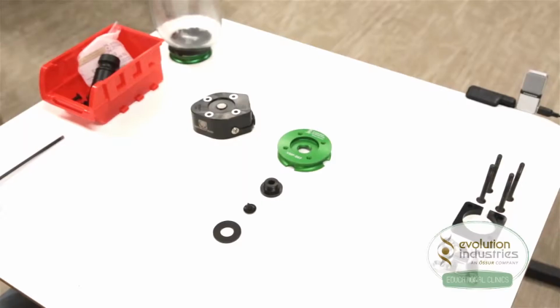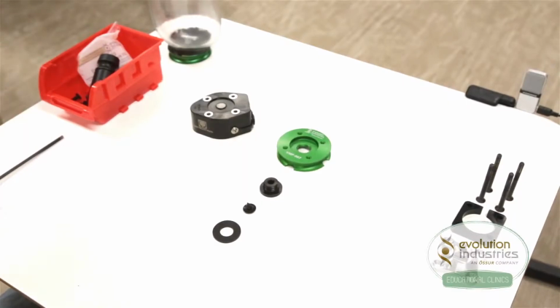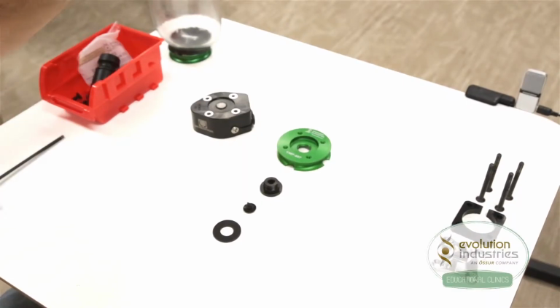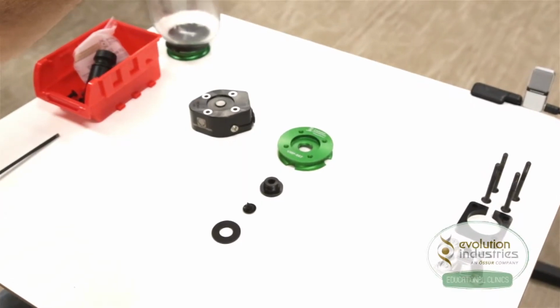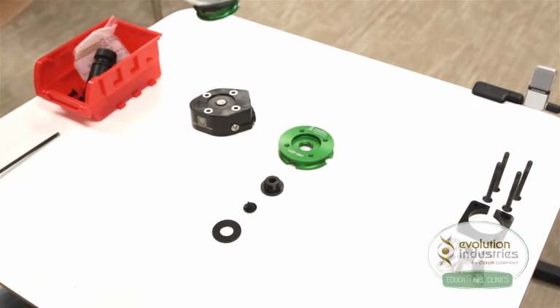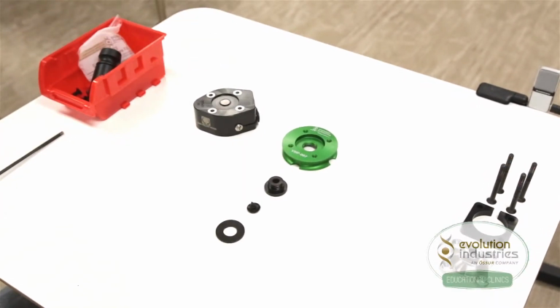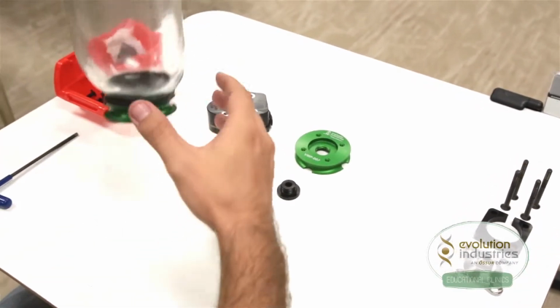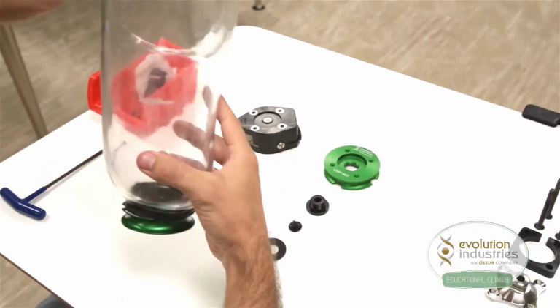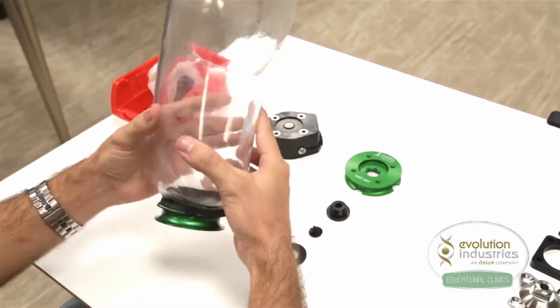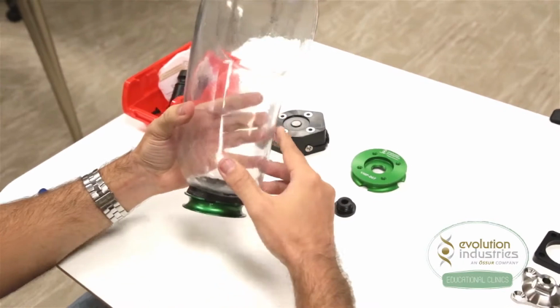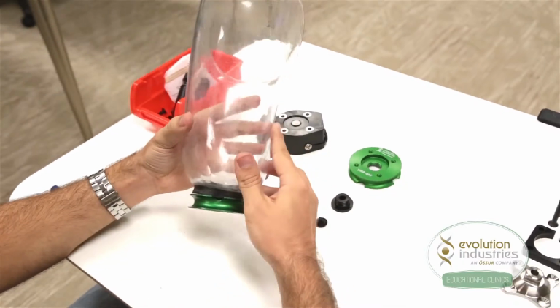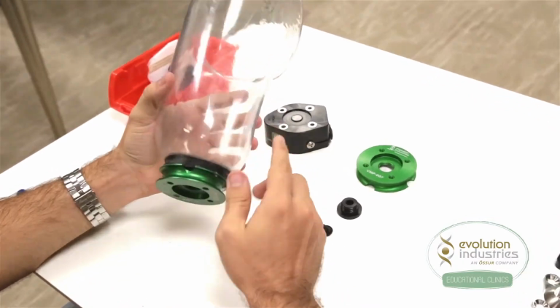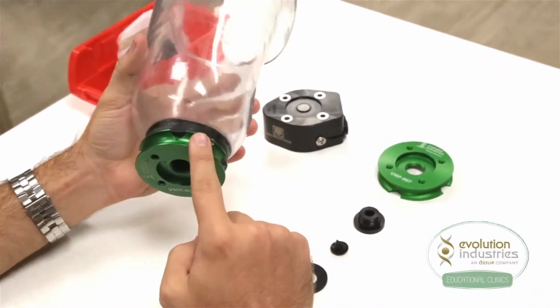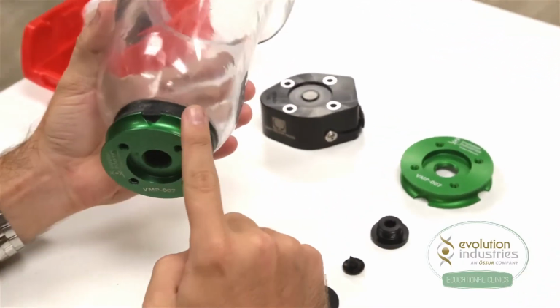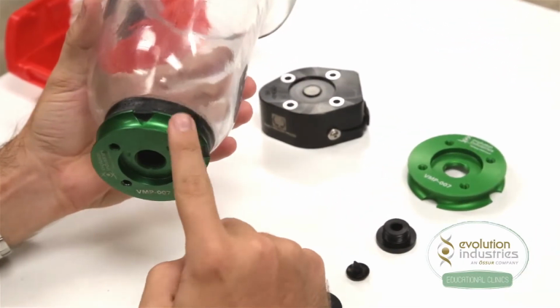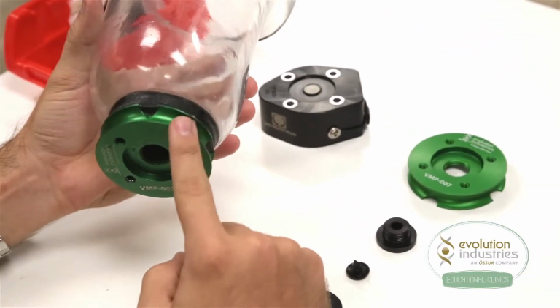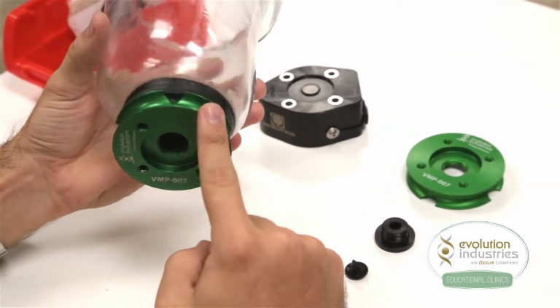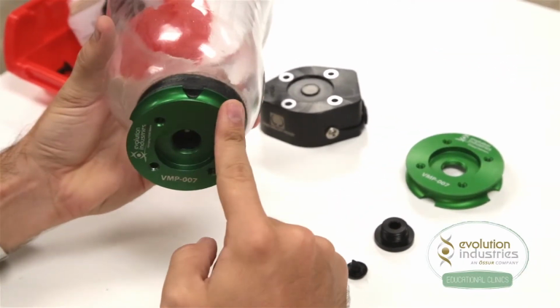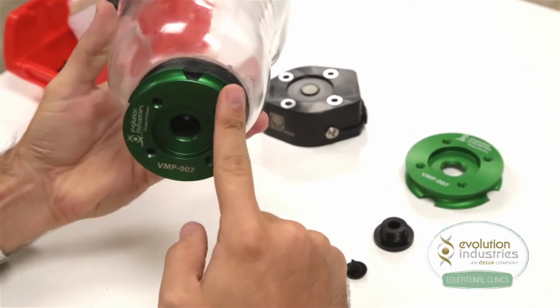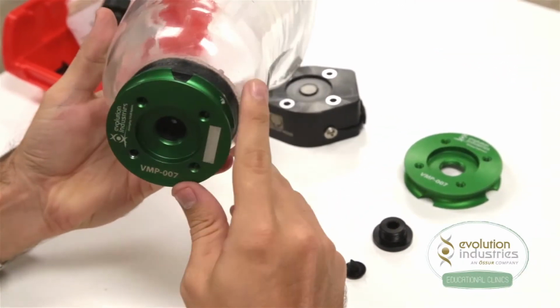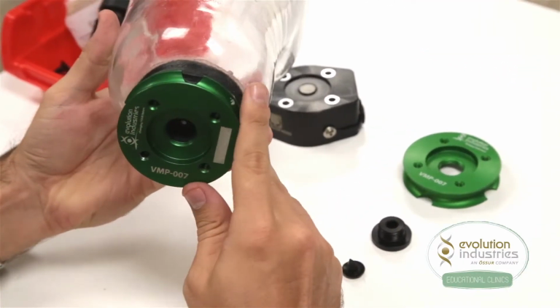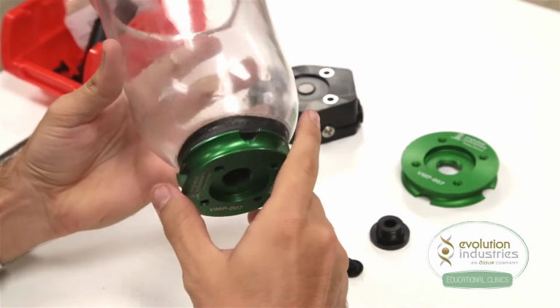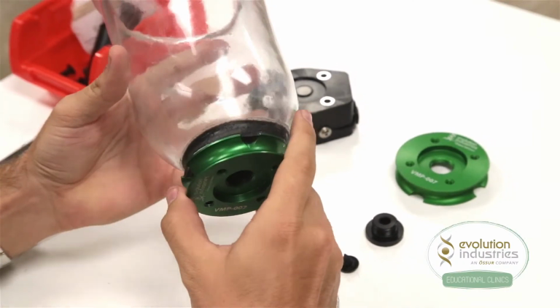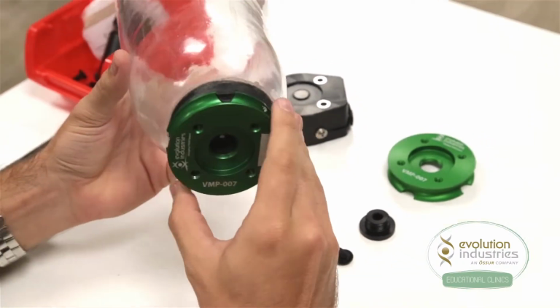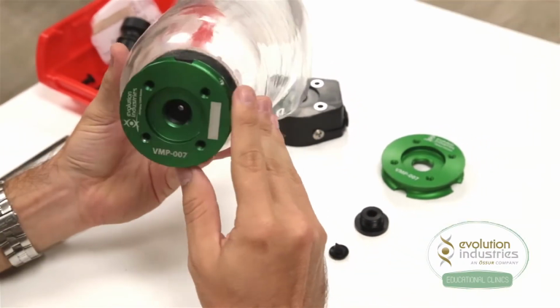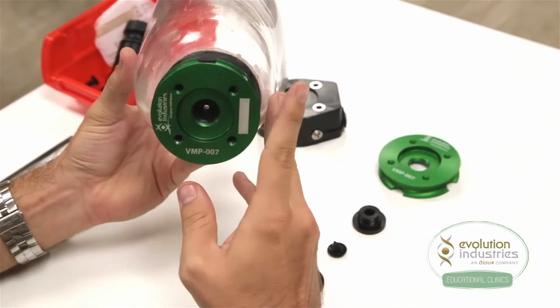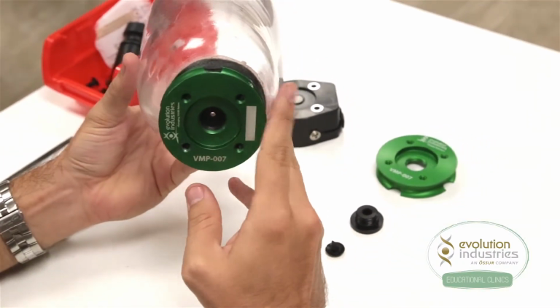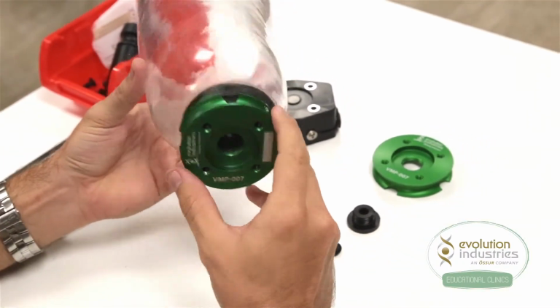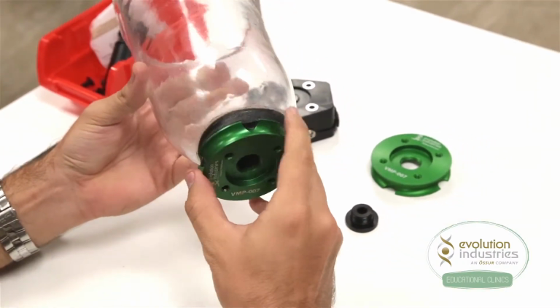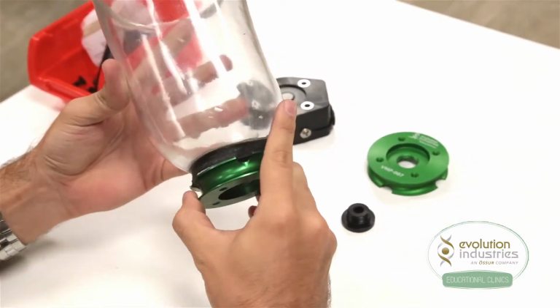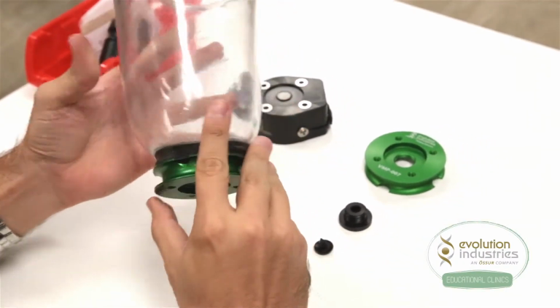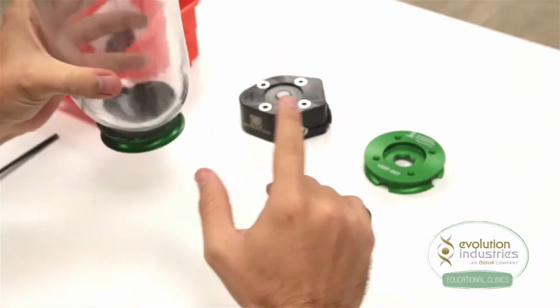To set up your system, take the socket with the valve plate gunked in place. For more information on setting up the valve plate, check out the valve manual on our website. Now once the plate is gunked on the socket, the rest is pretty simple.